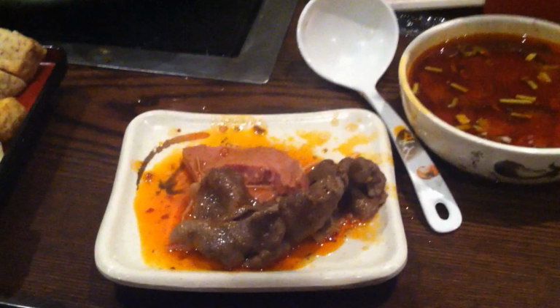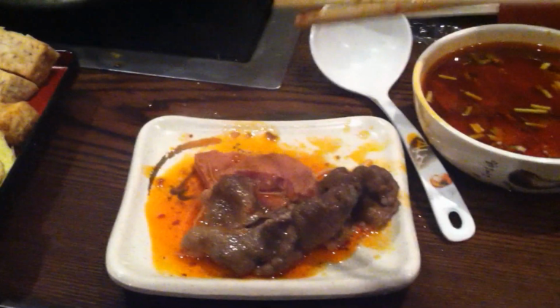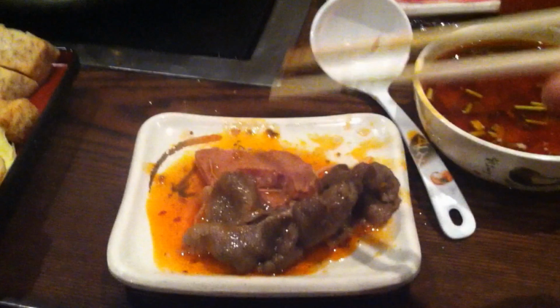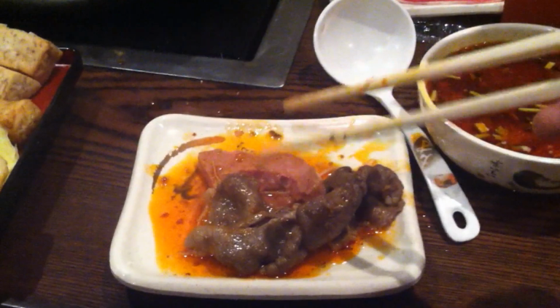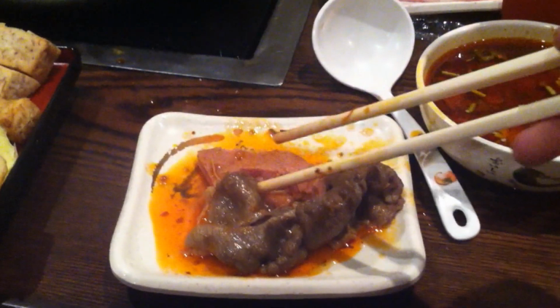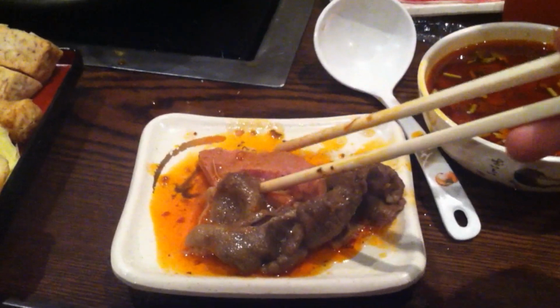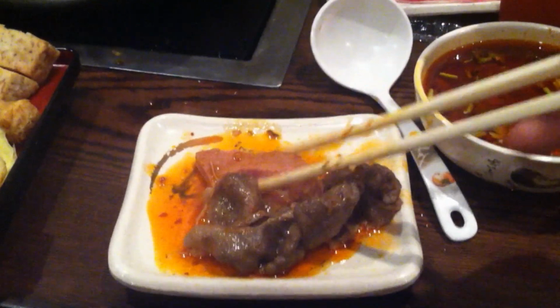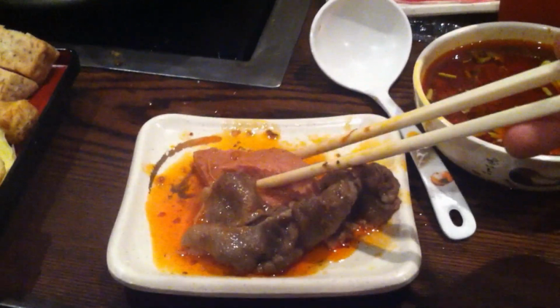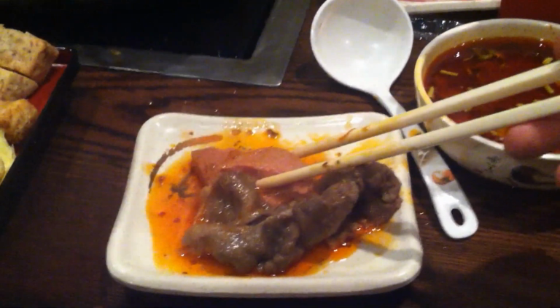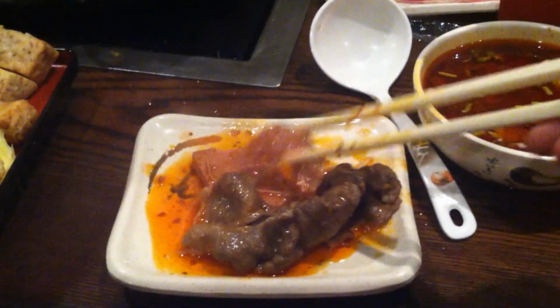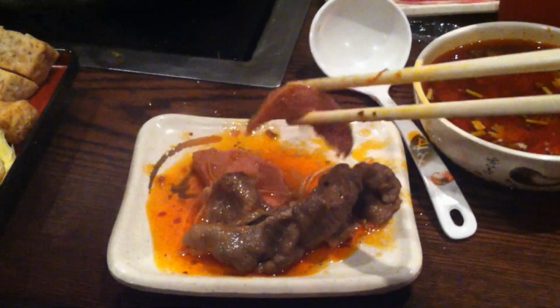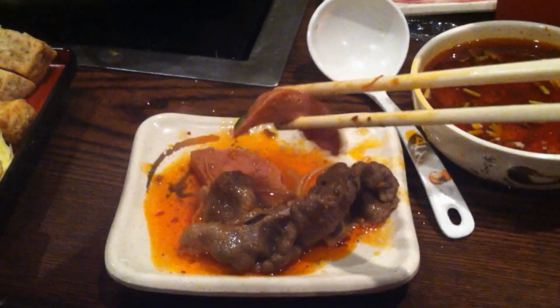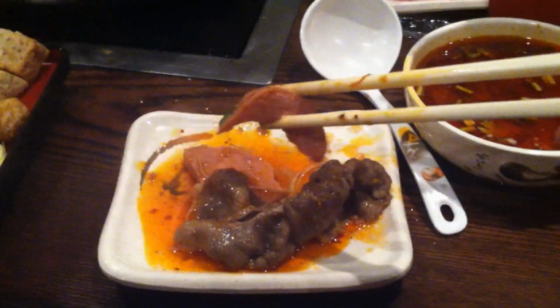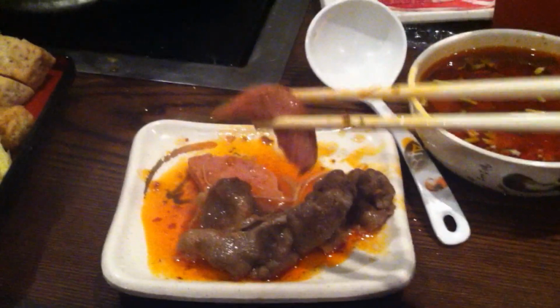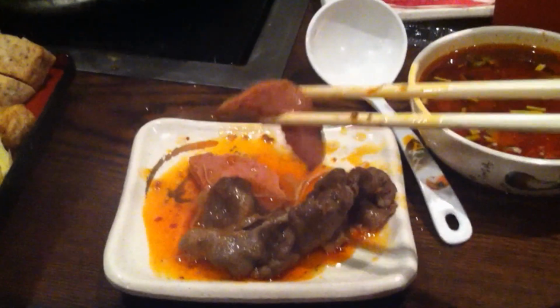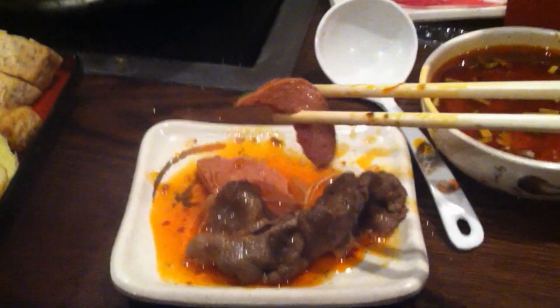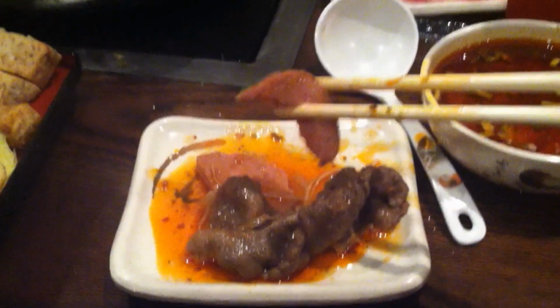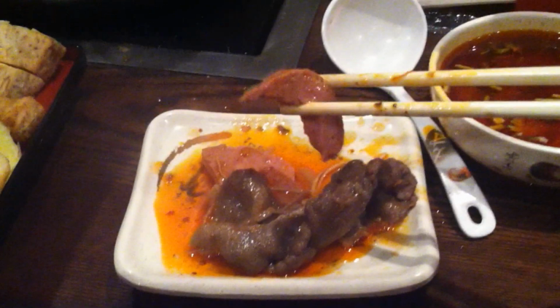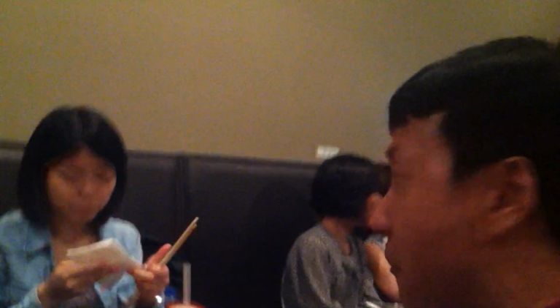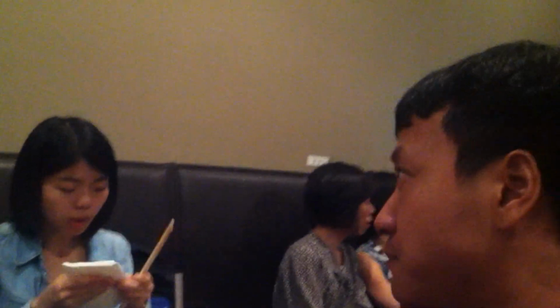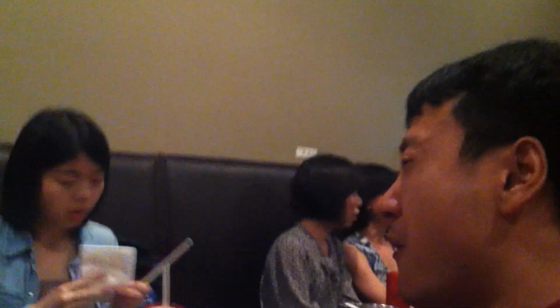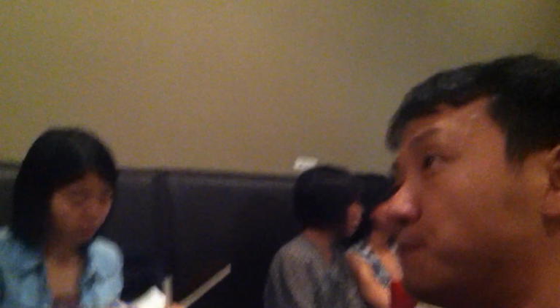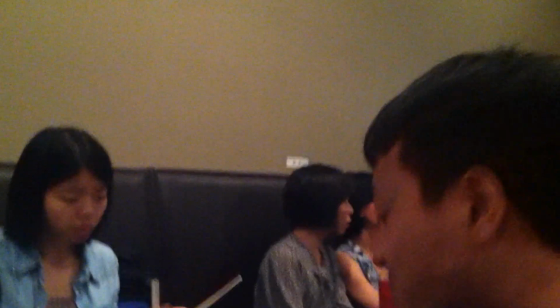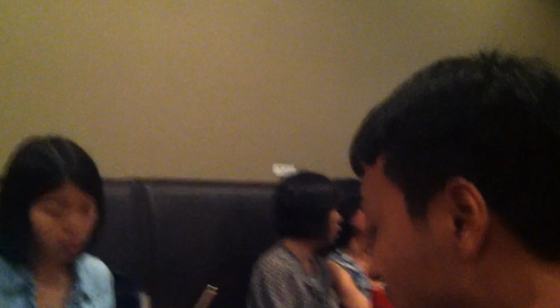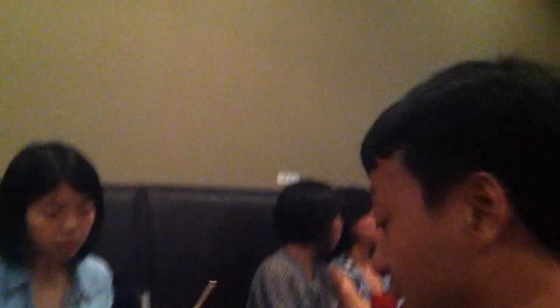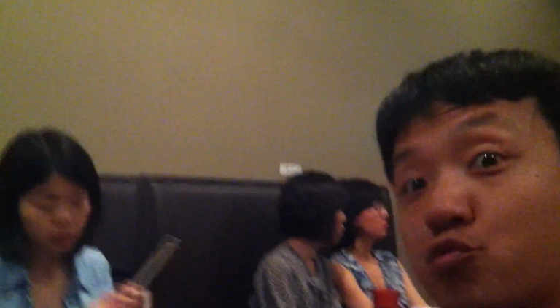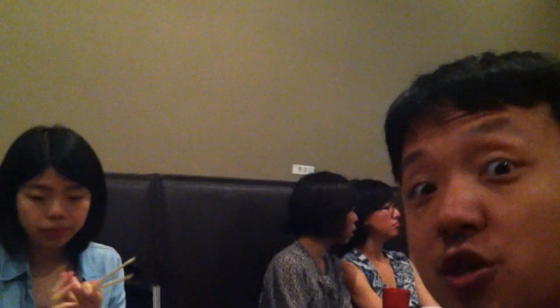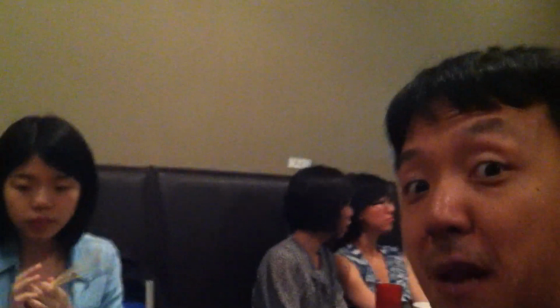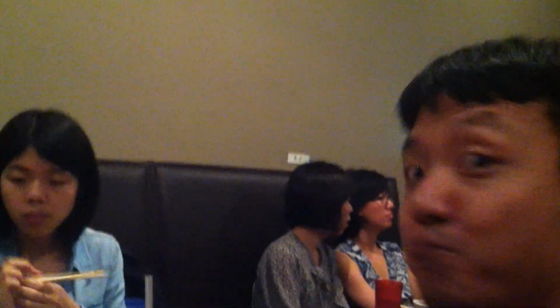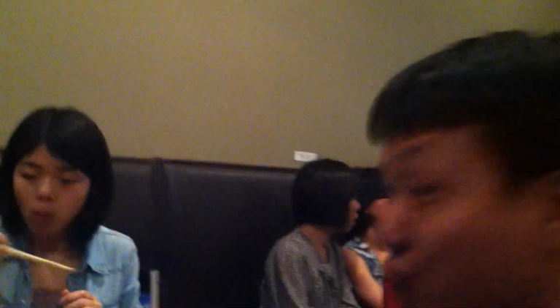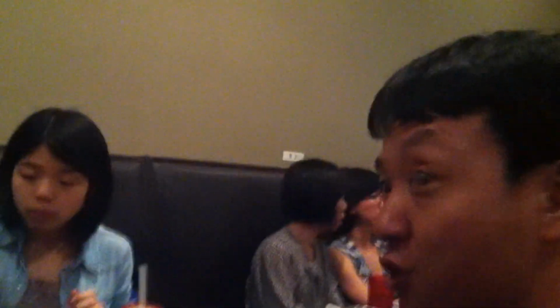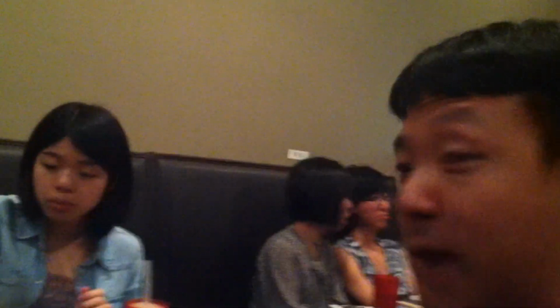If you guys have never put Spam in a hot pot, you're missing out. Spam is awesome in a hot pot. That's really good Spam.